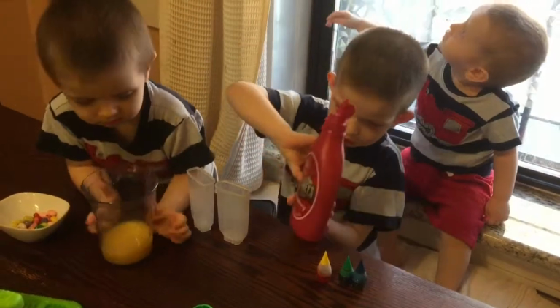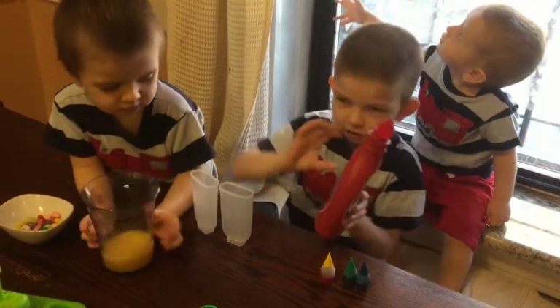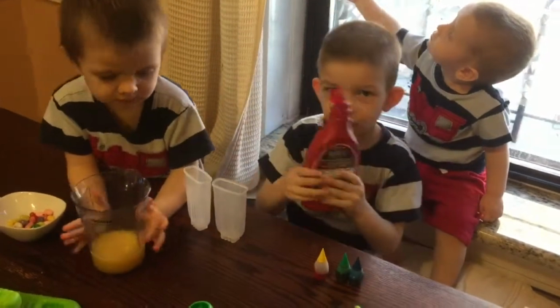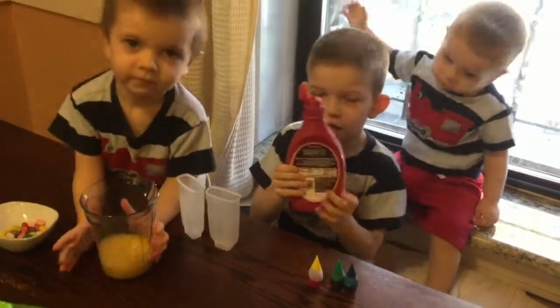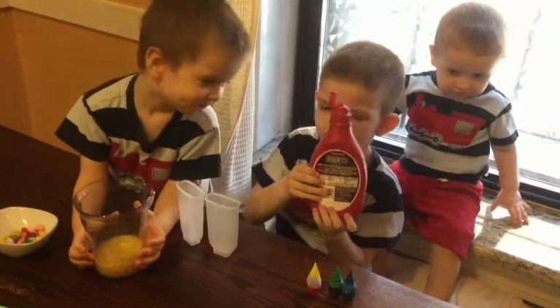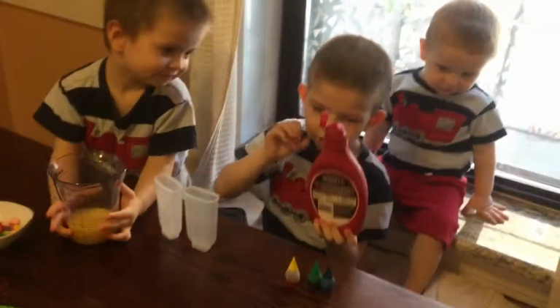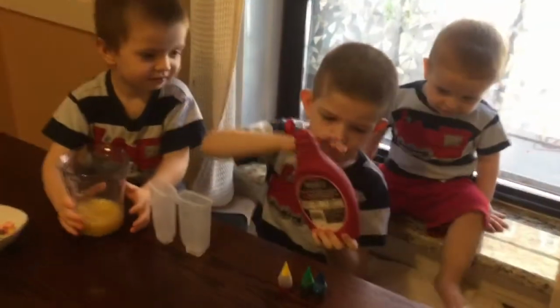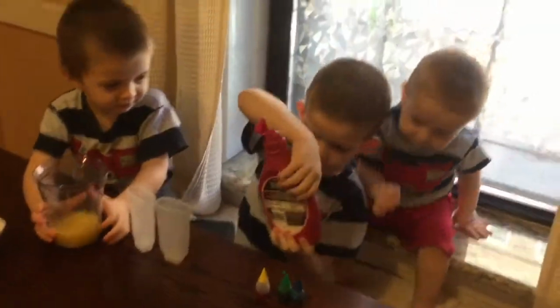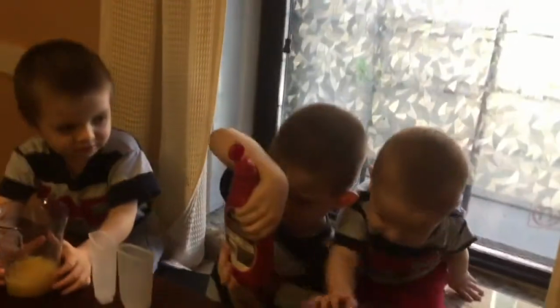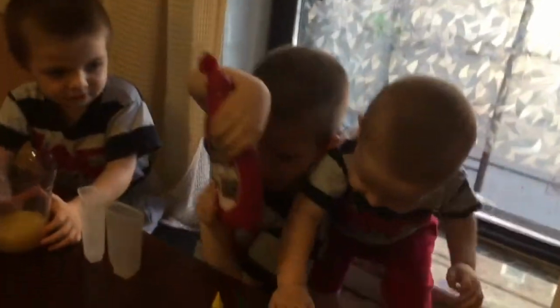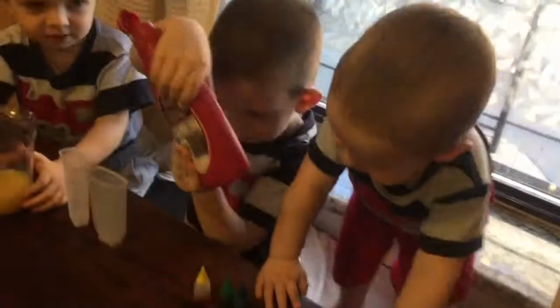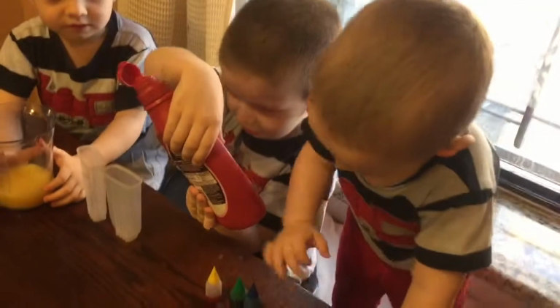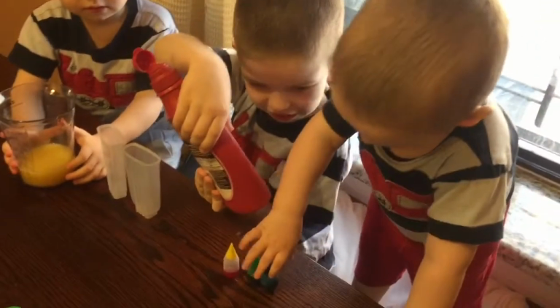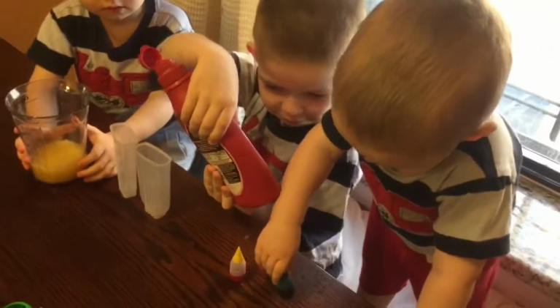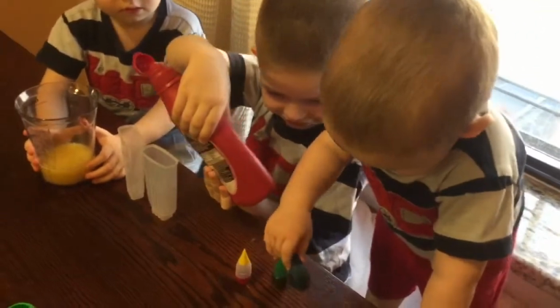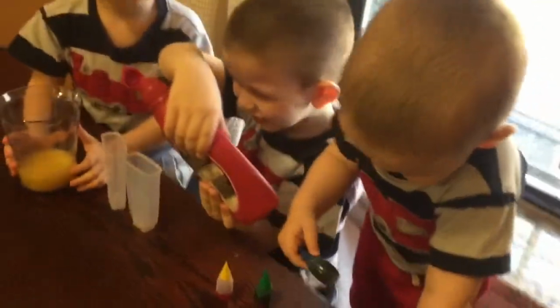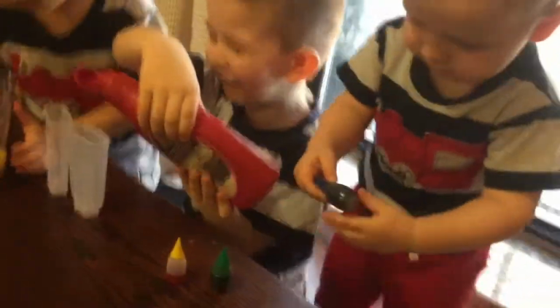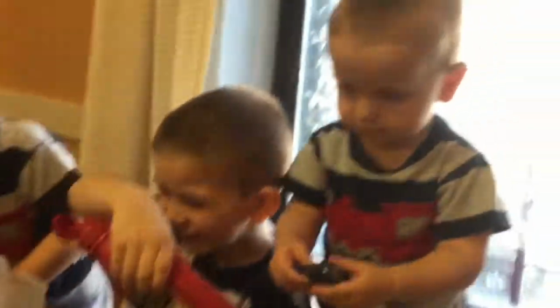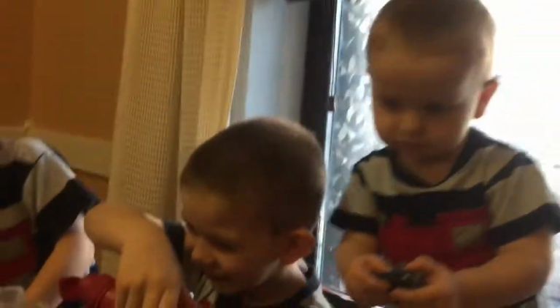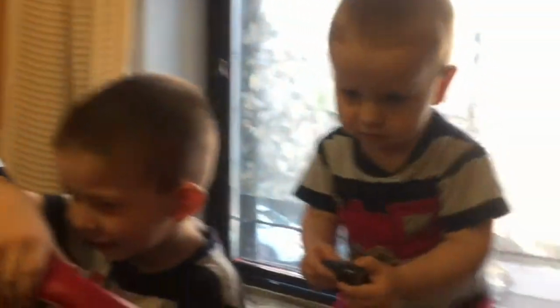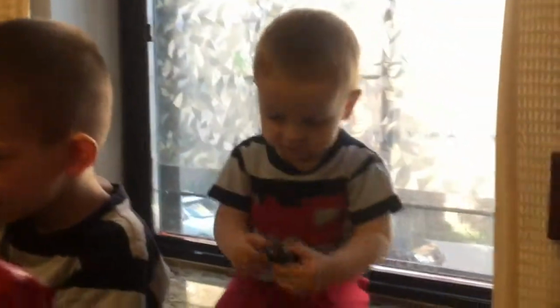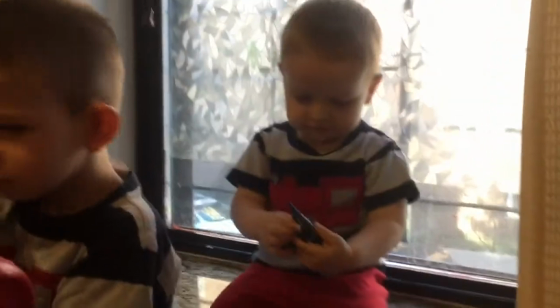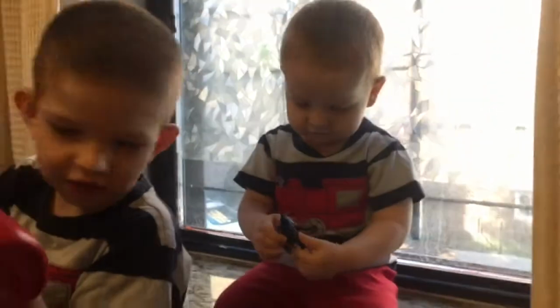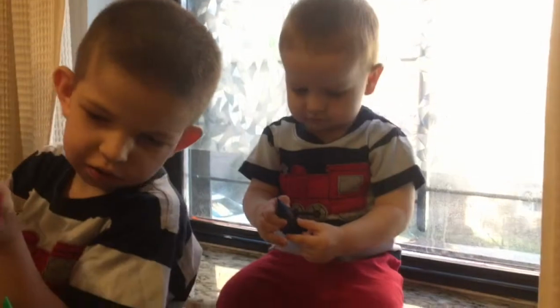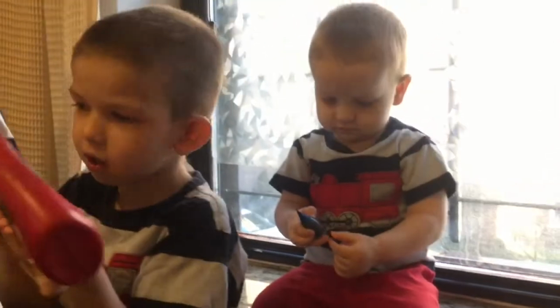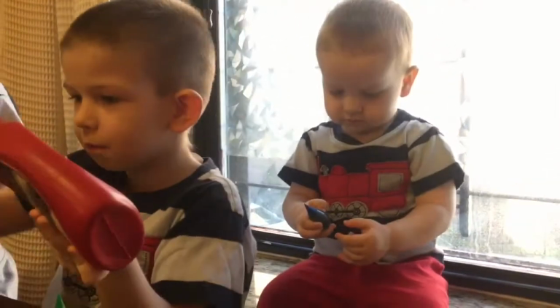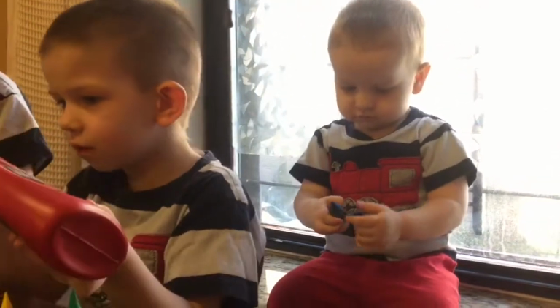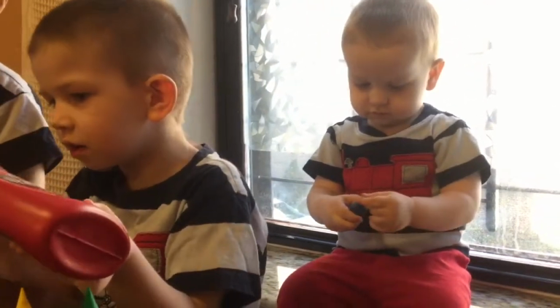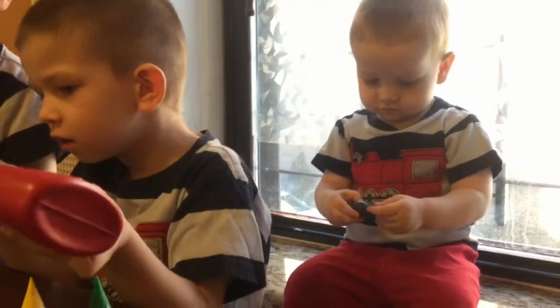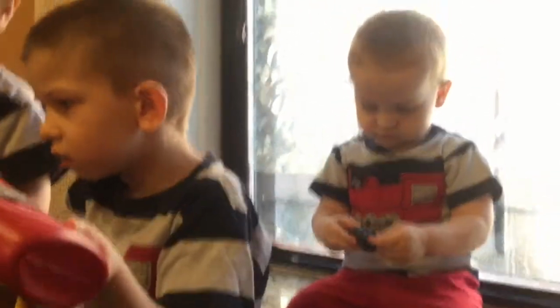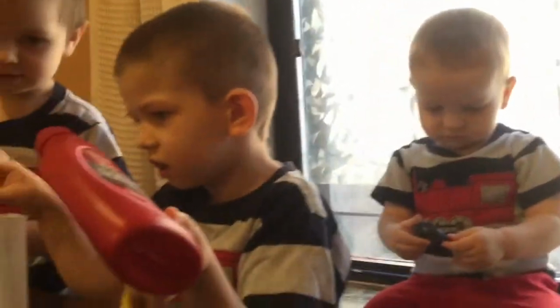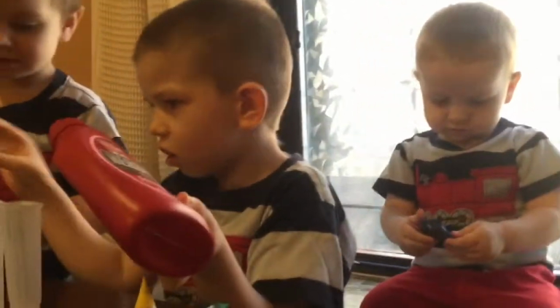What are you doing? We're gonna put a little bit inside. Stop! Stop! Stop! Next, we're gonna pour in. Maxi. Not this, no.